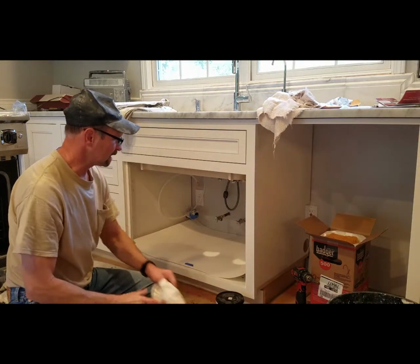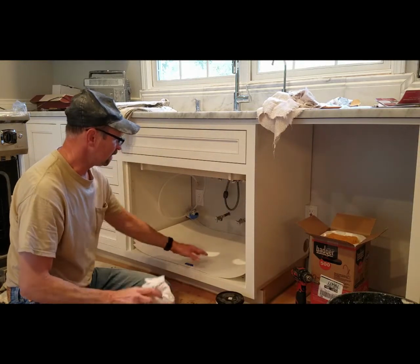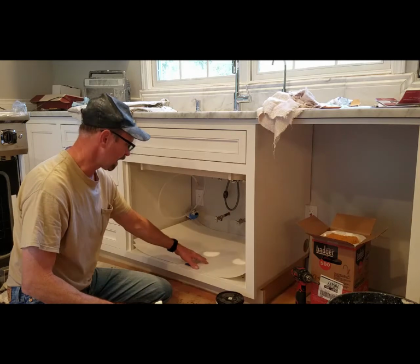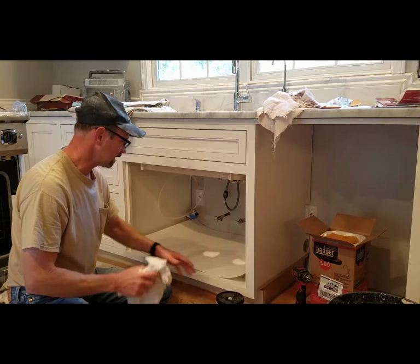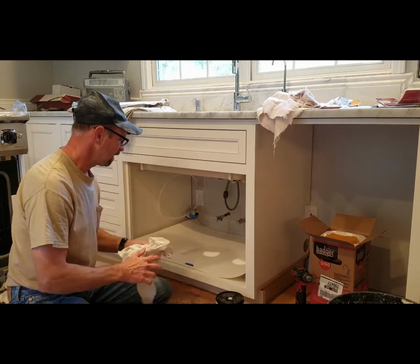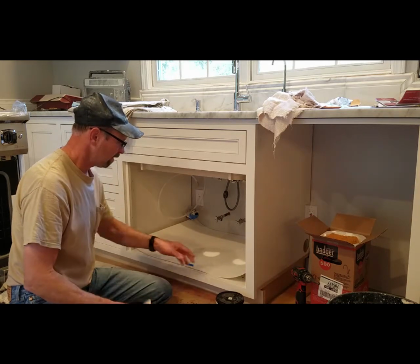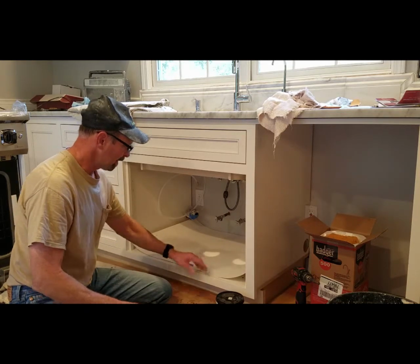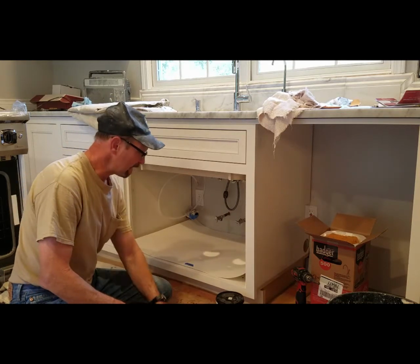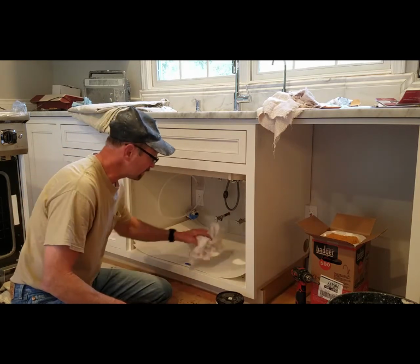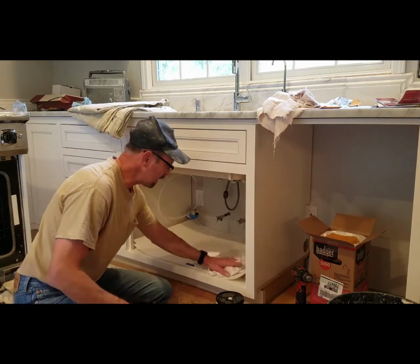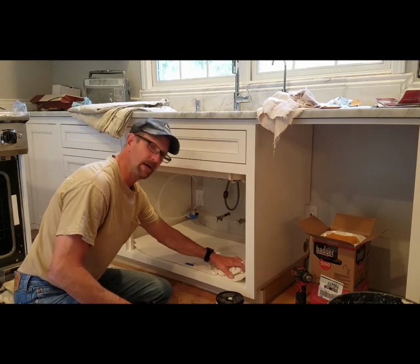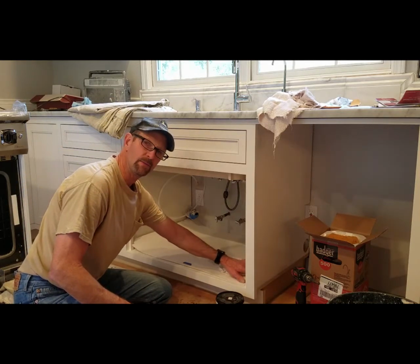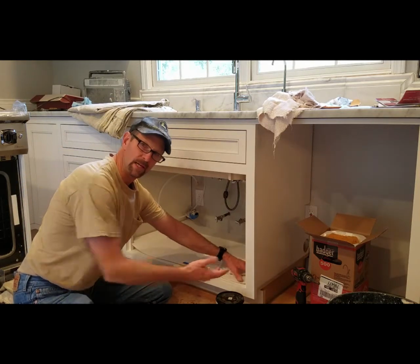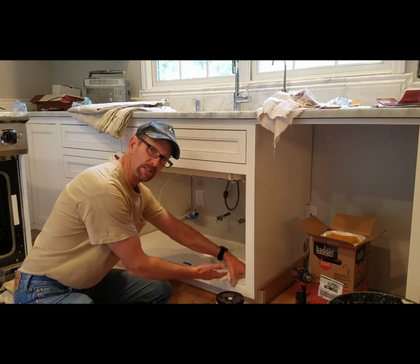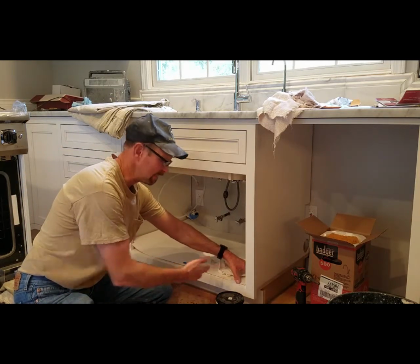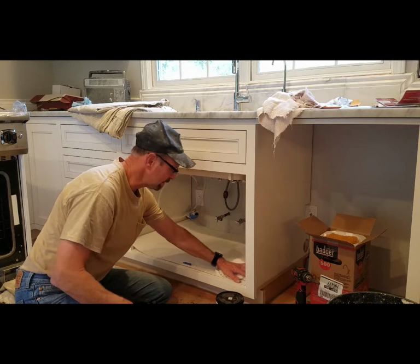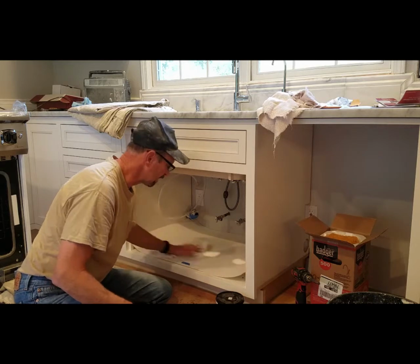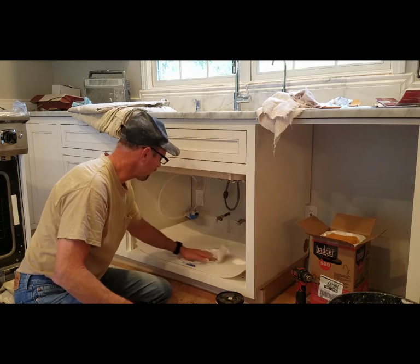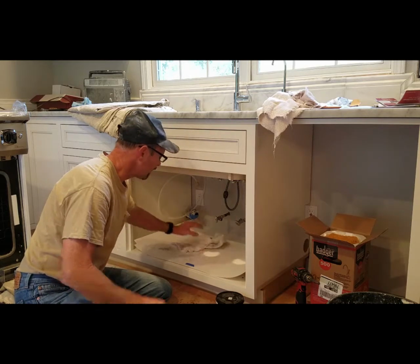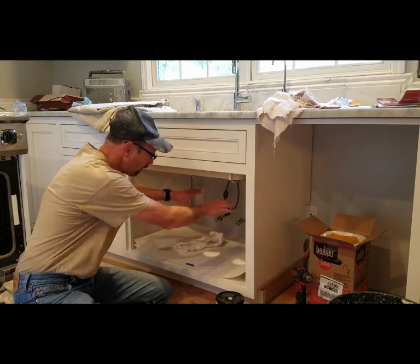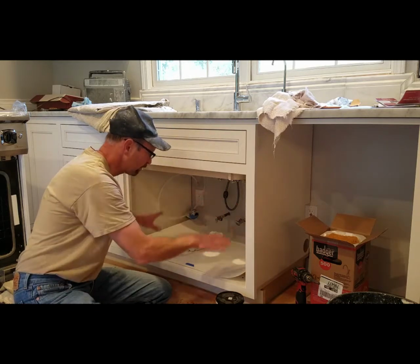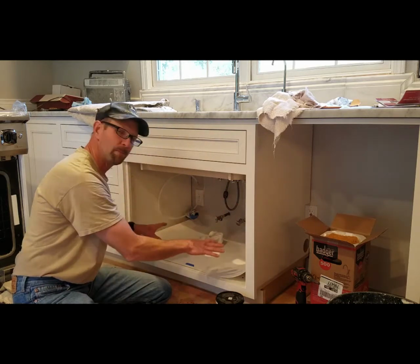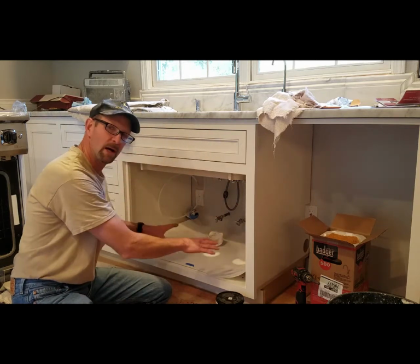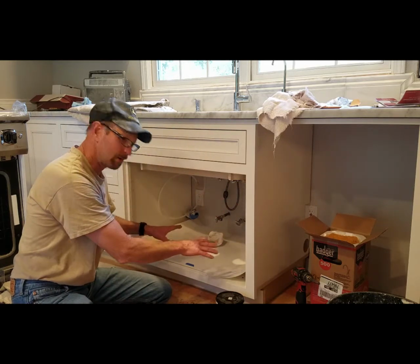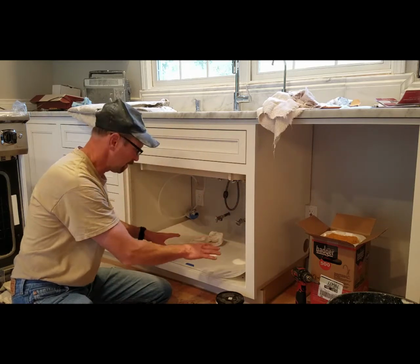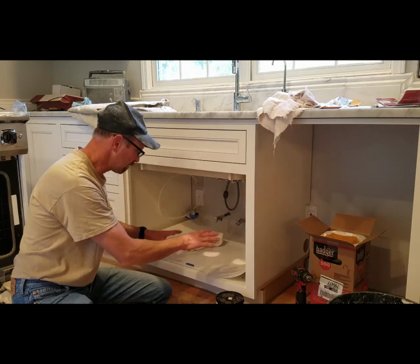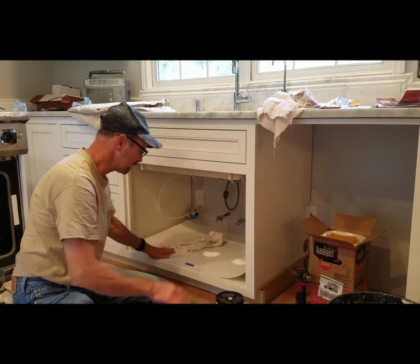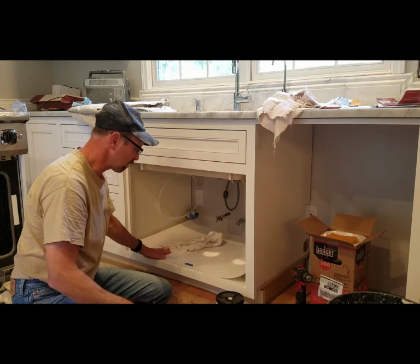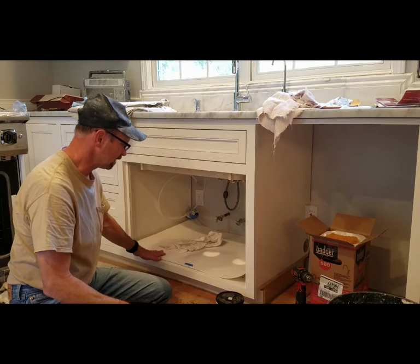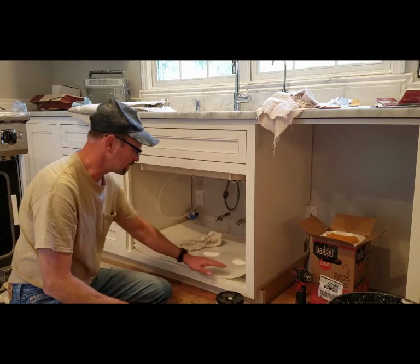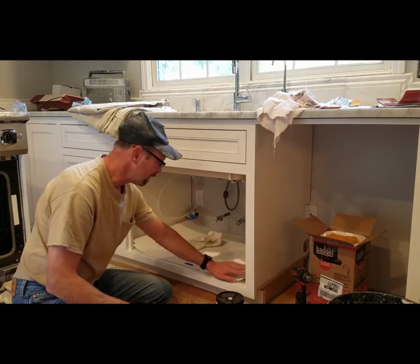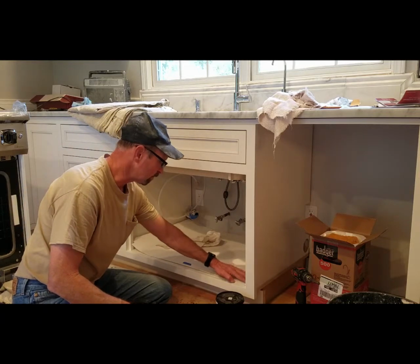Then I place the plastic. Once I get the adhesive underneath, I rub it out with a rag all the way through to help adhere it and push it into the adhesive.